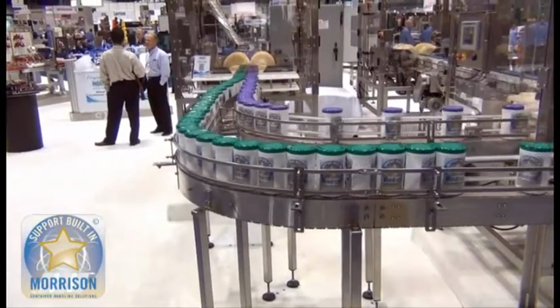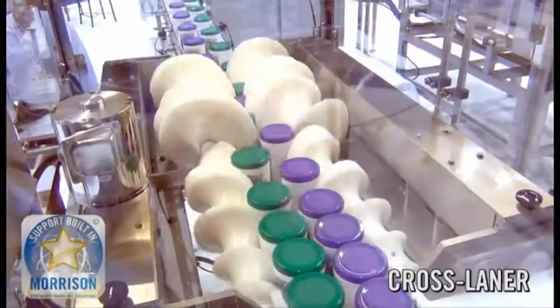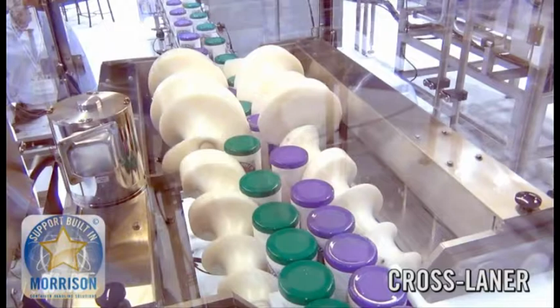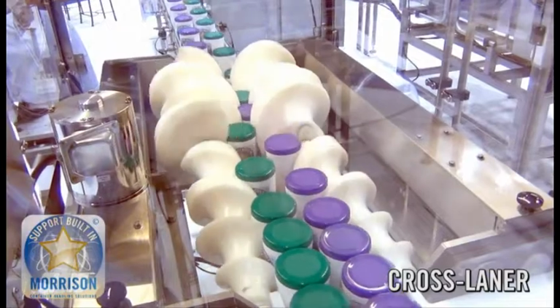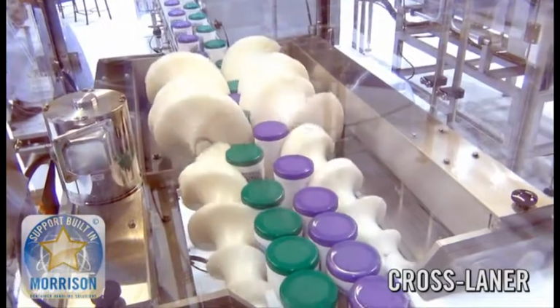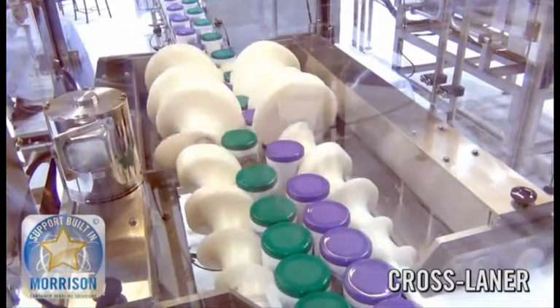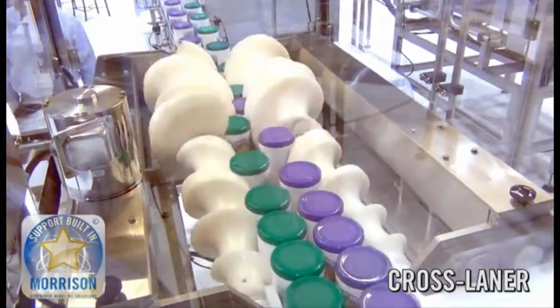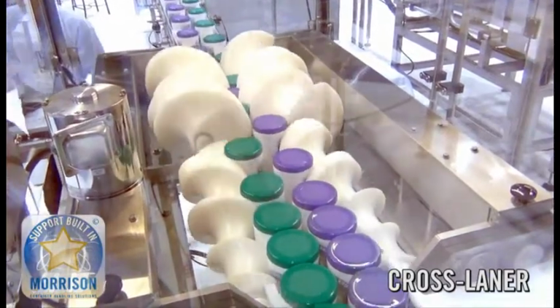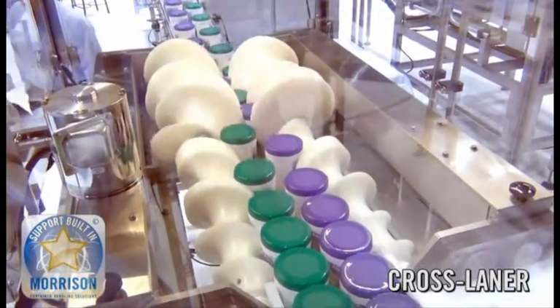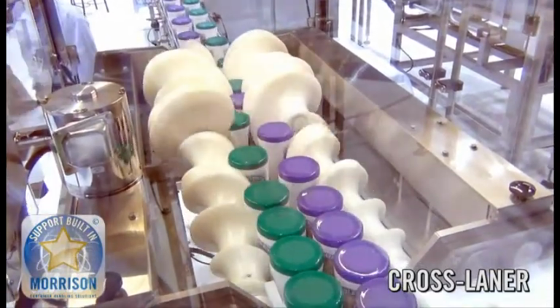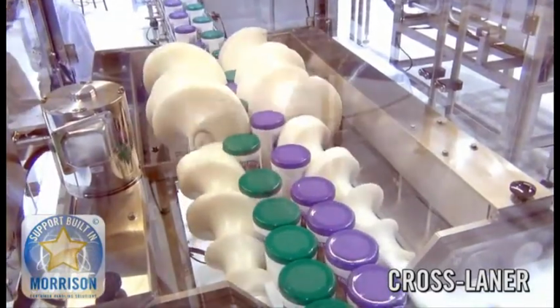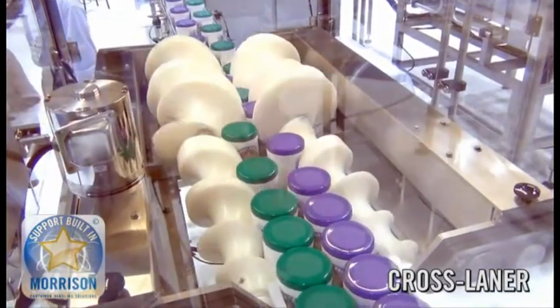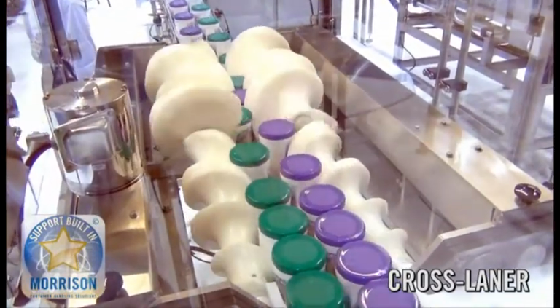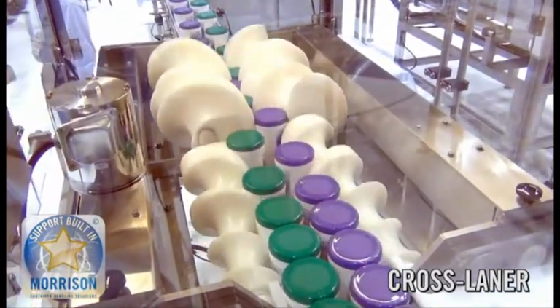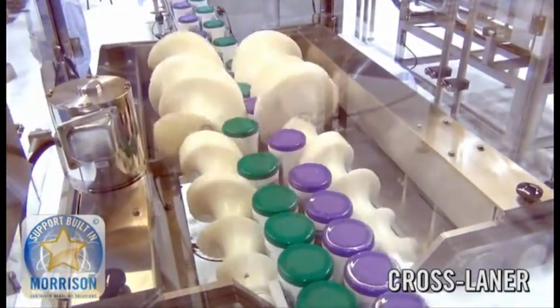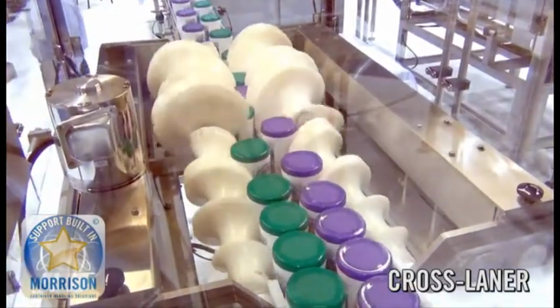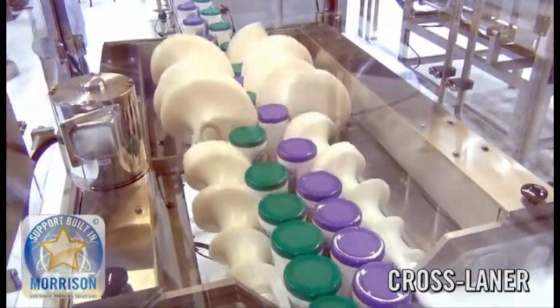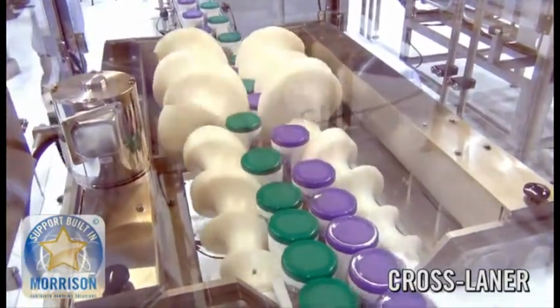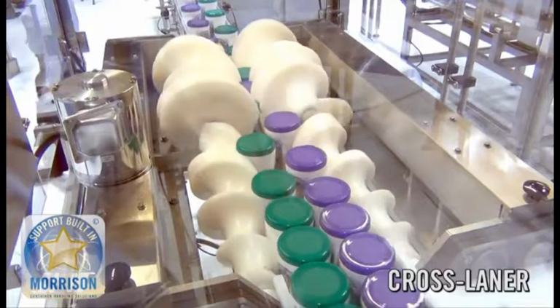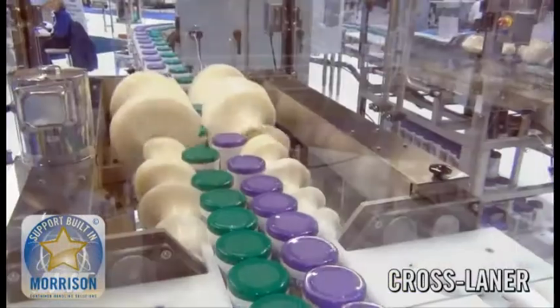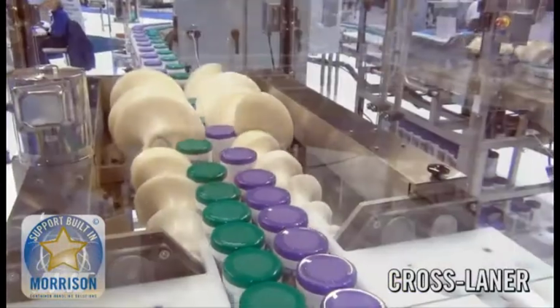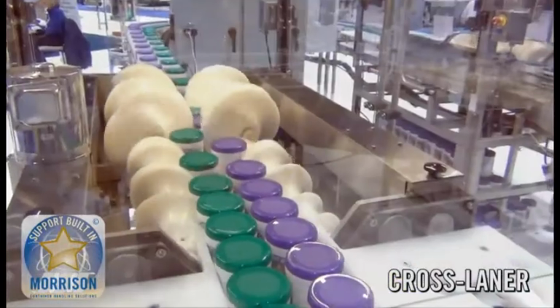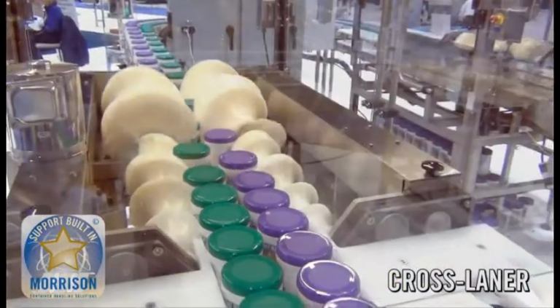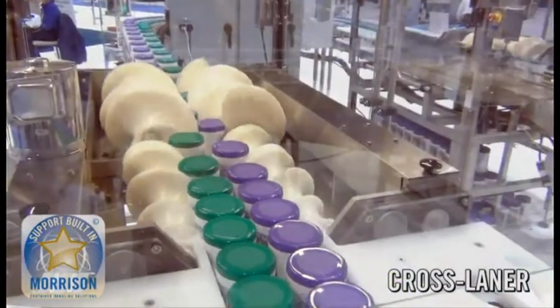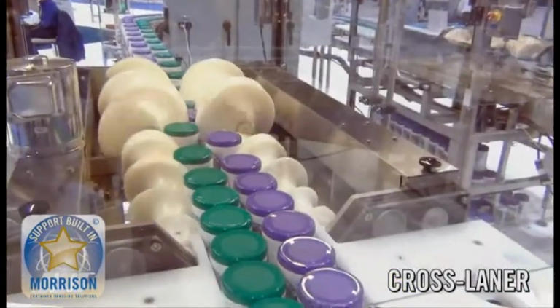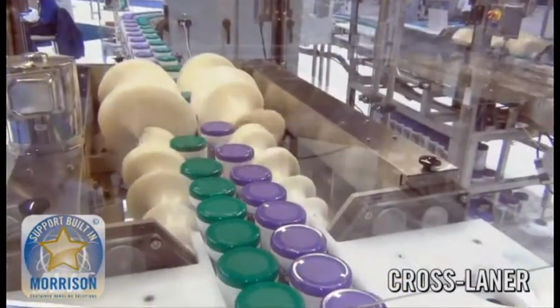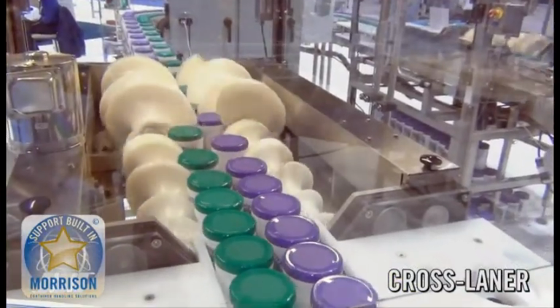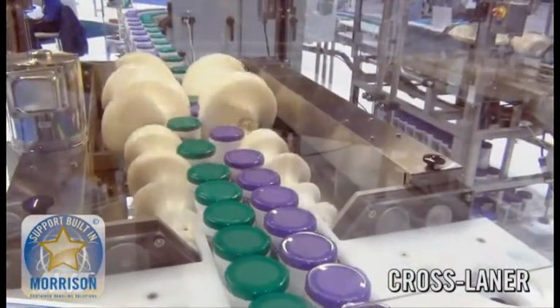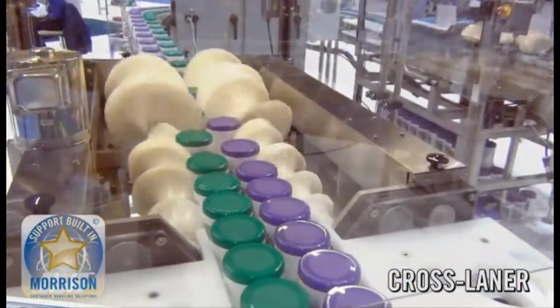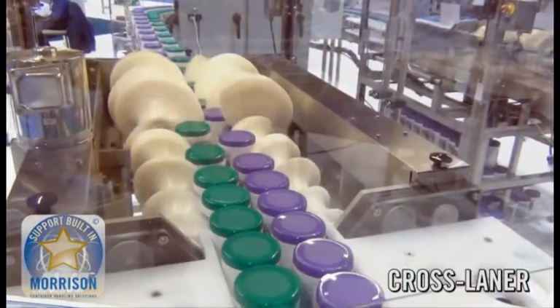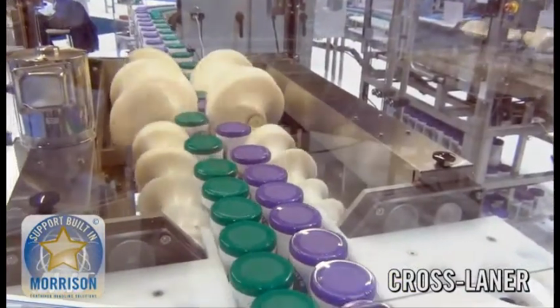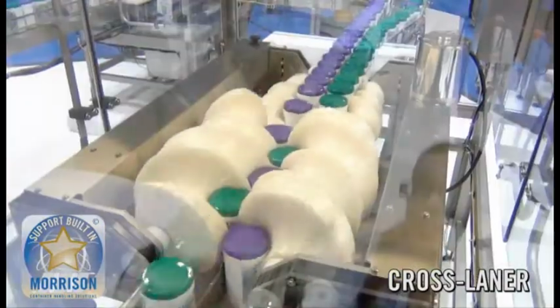The cross laner, while it is an unusual application, is an example of a creative solution to meet a customer's needs. Notice how the color of the product switches sides from the infeed to the discharge.